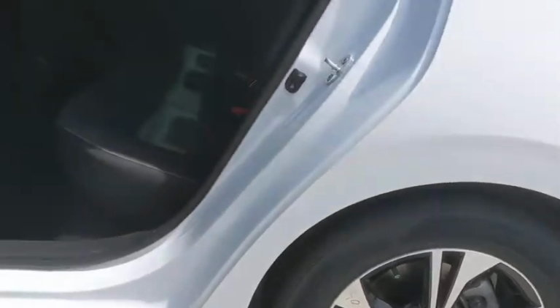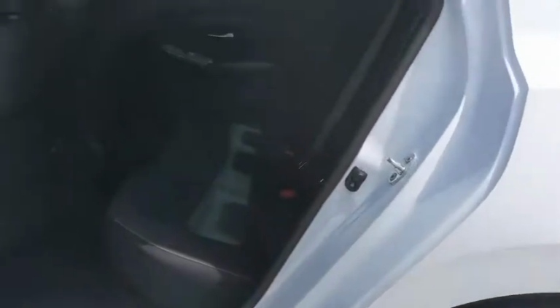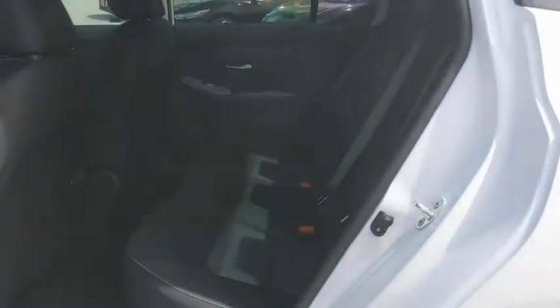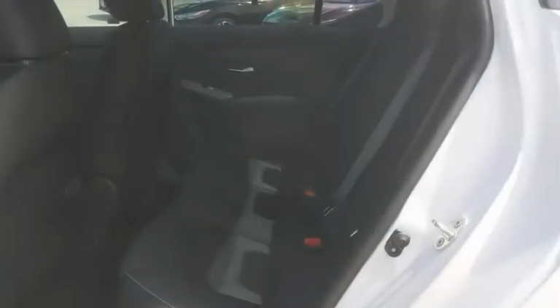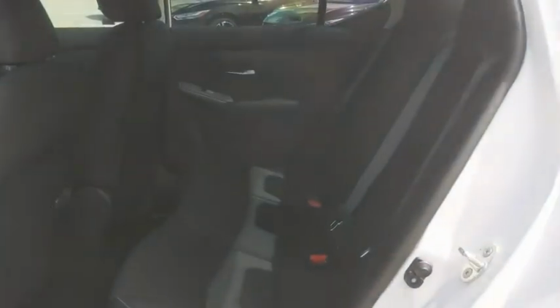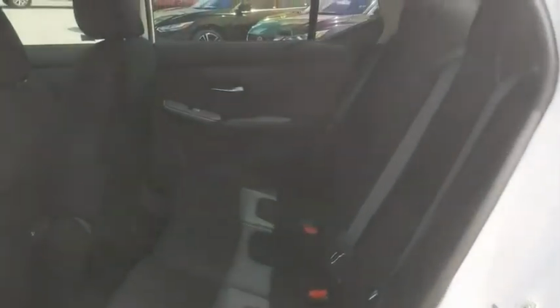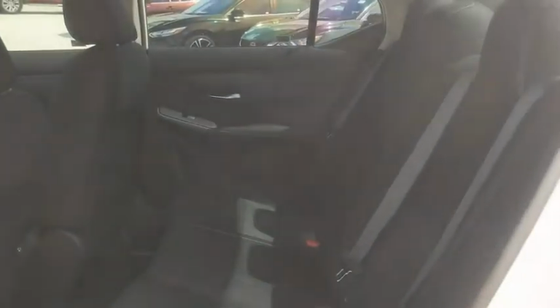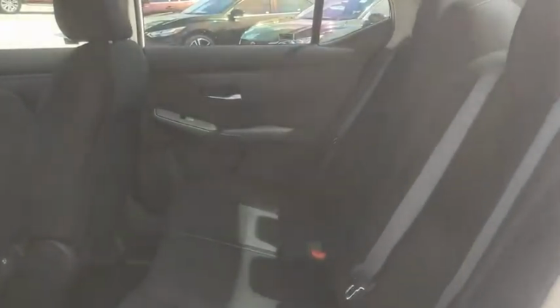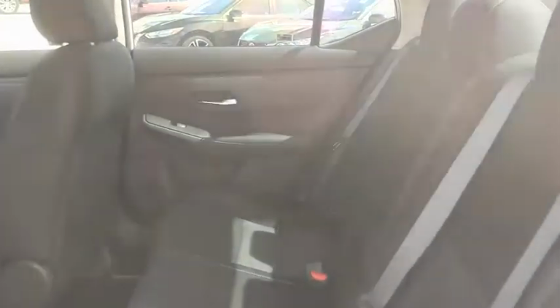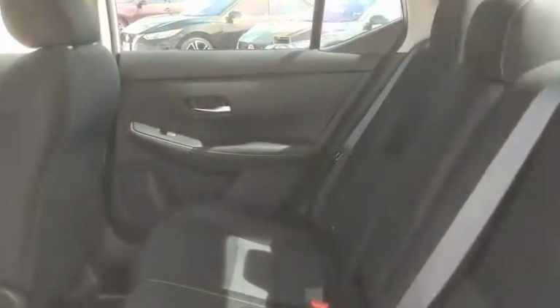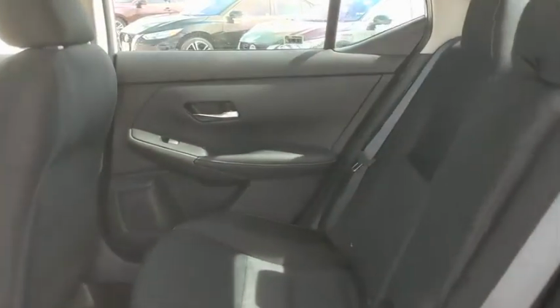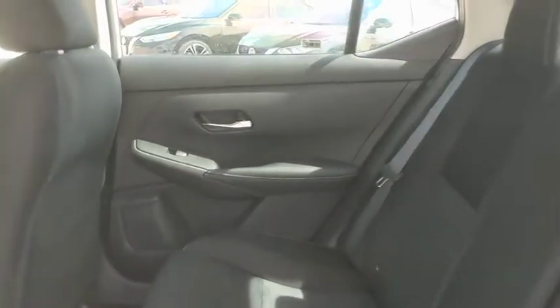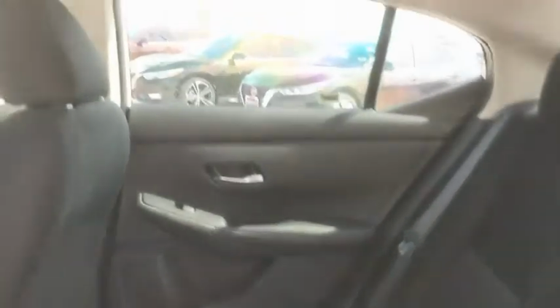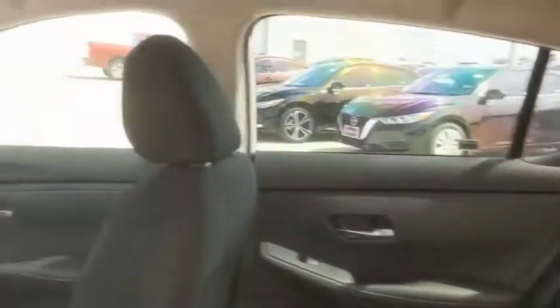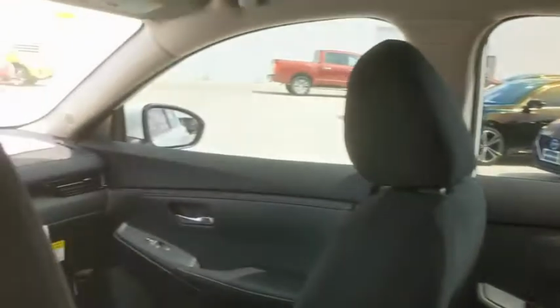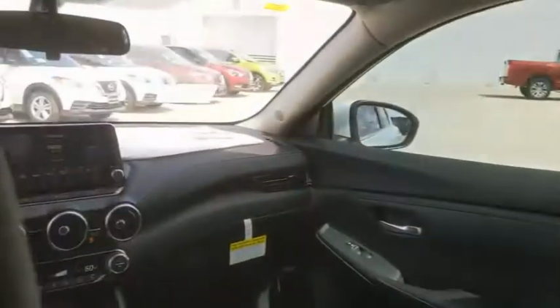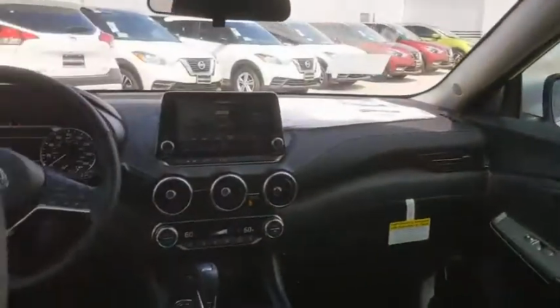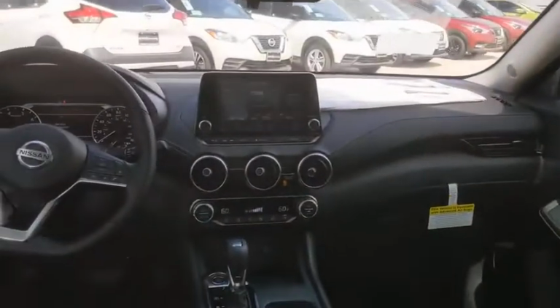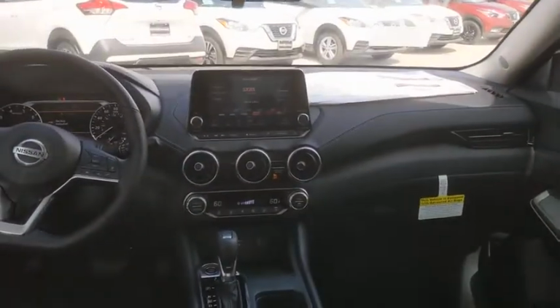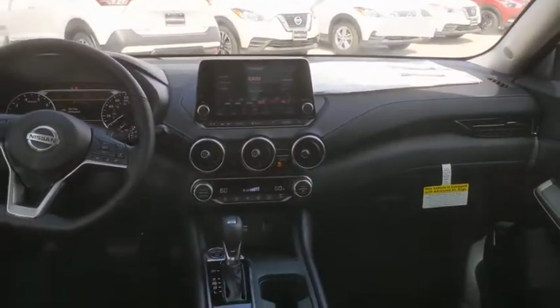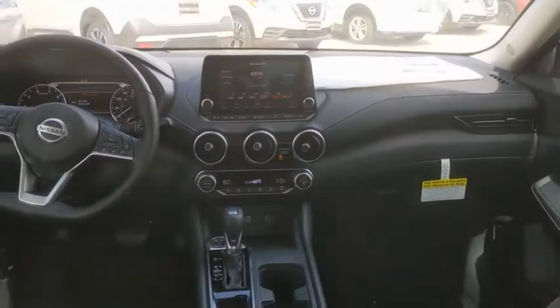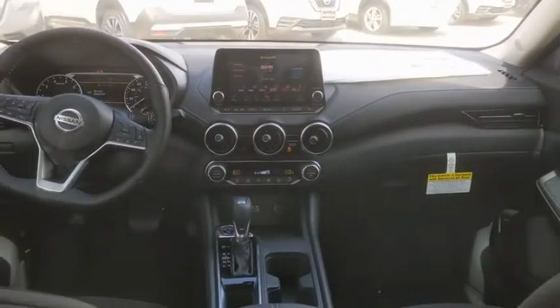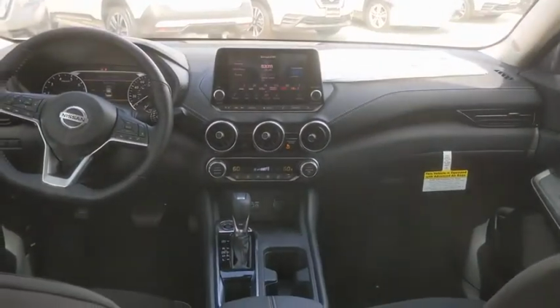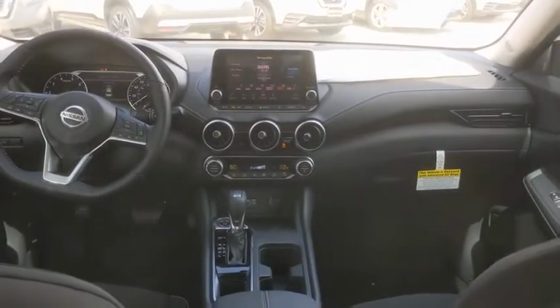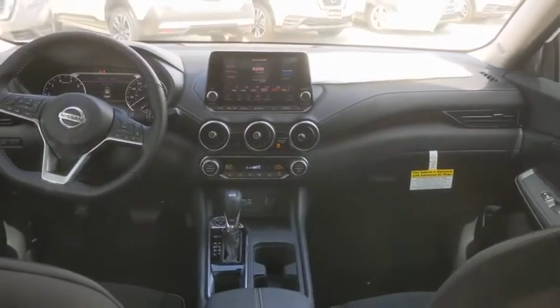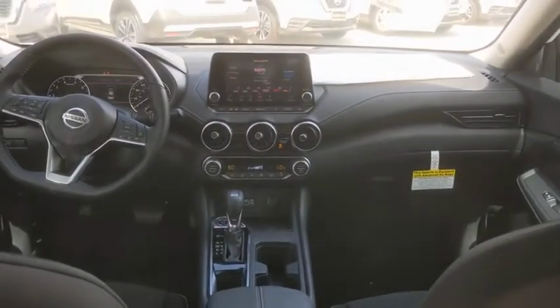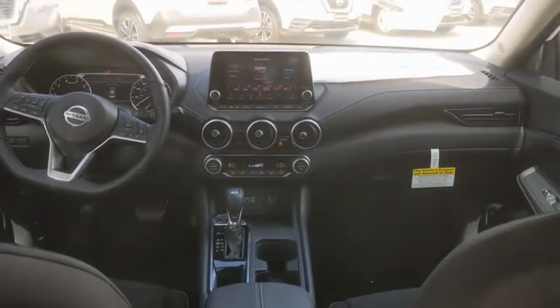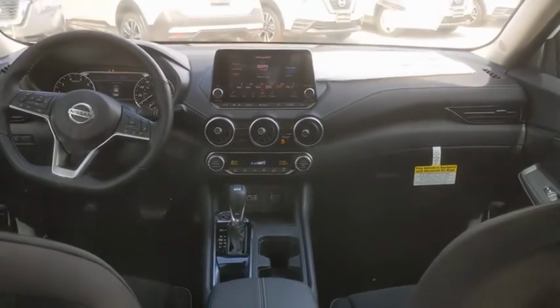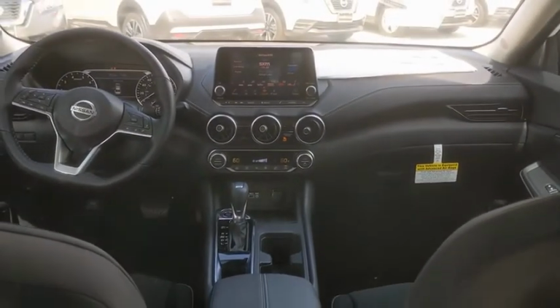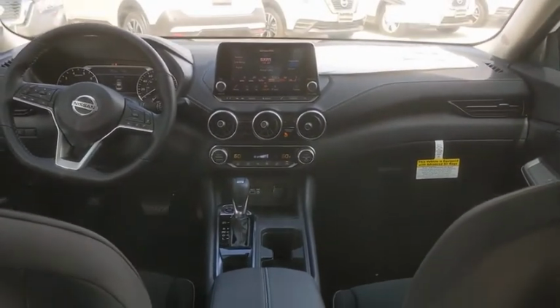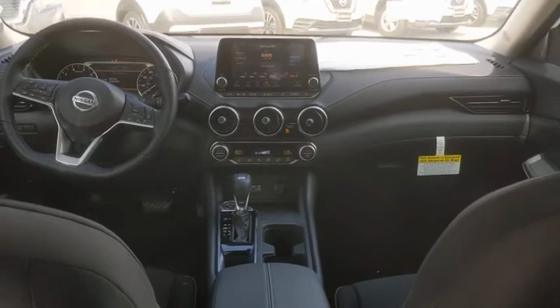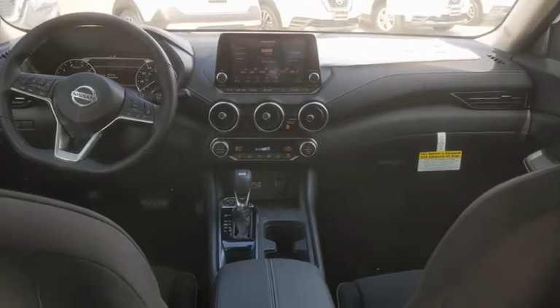Overhead console, panic alarm, brake assist, tachometer, remote keyless entry, front reading lamps, front bucket seats, tilt steering wheel, driver vanity mirror.